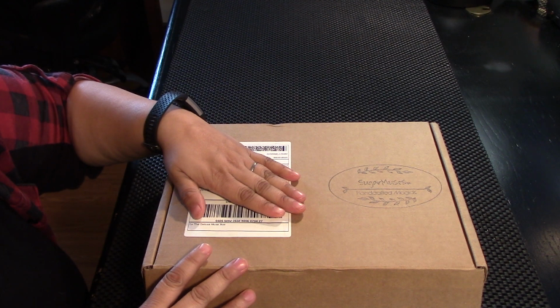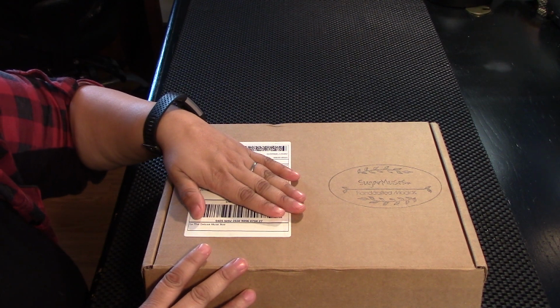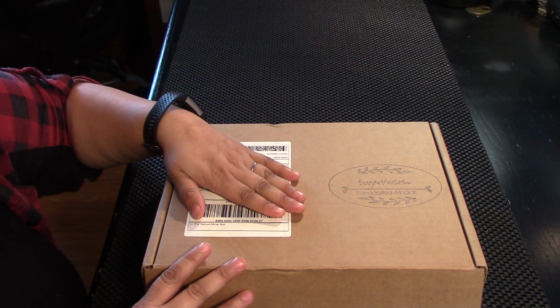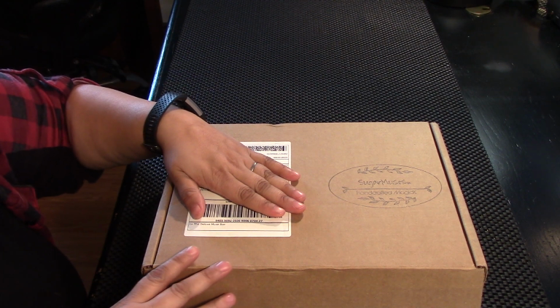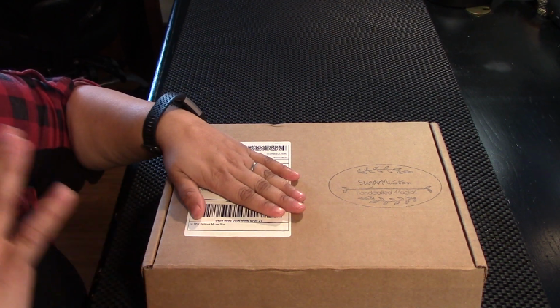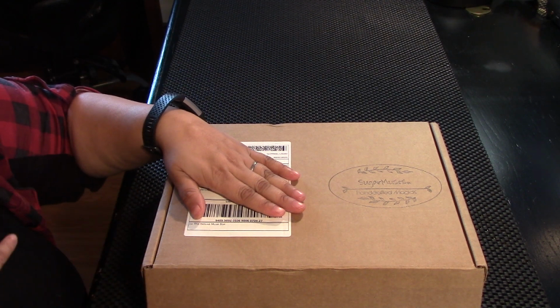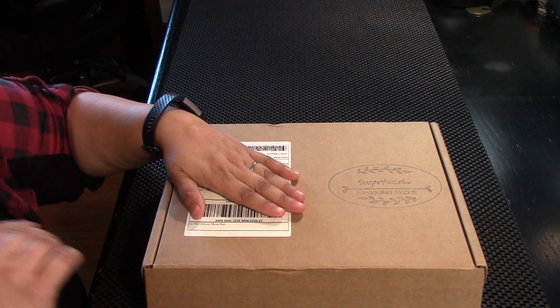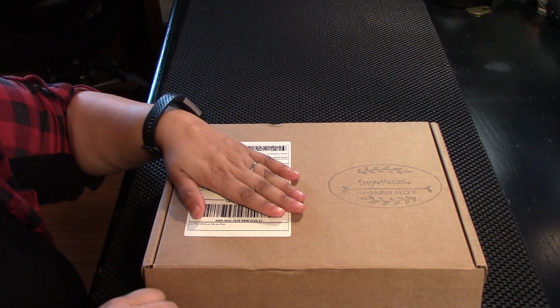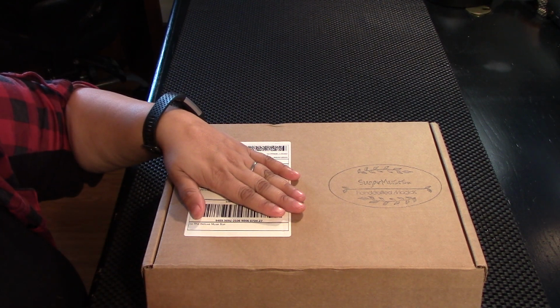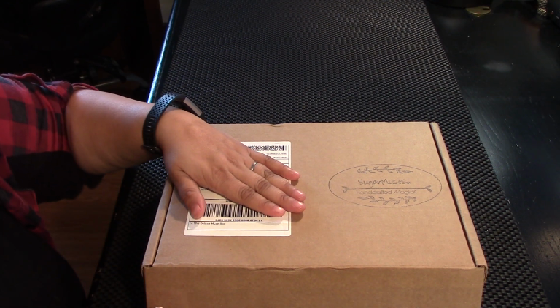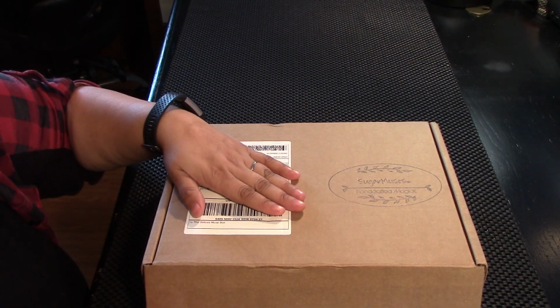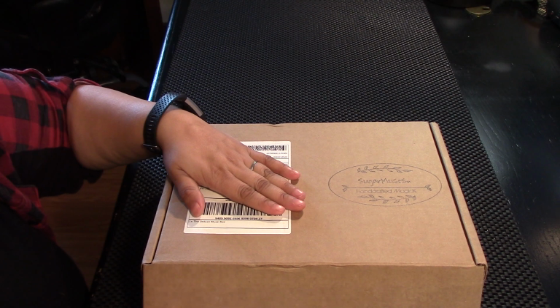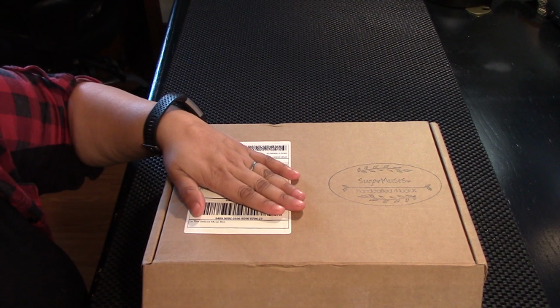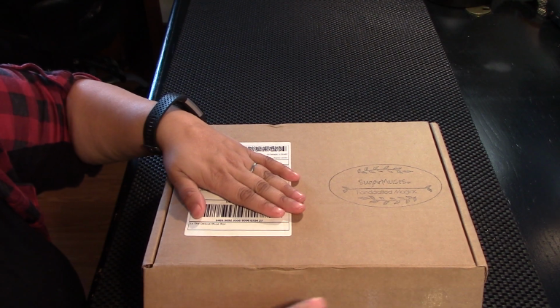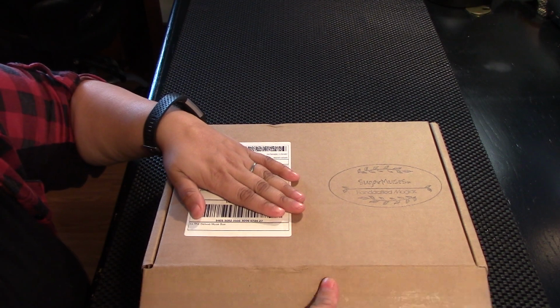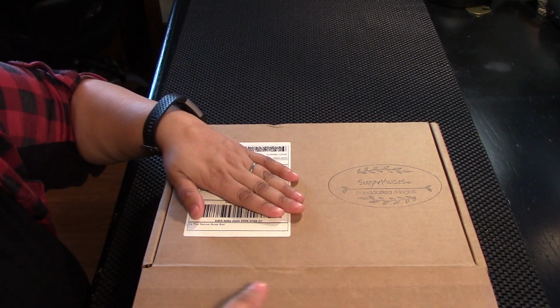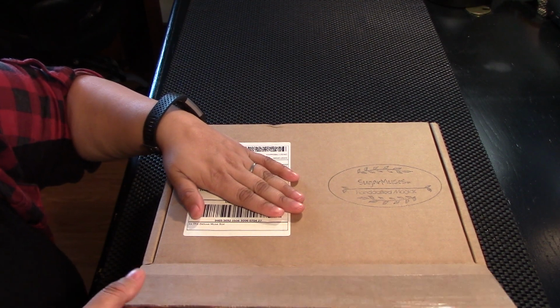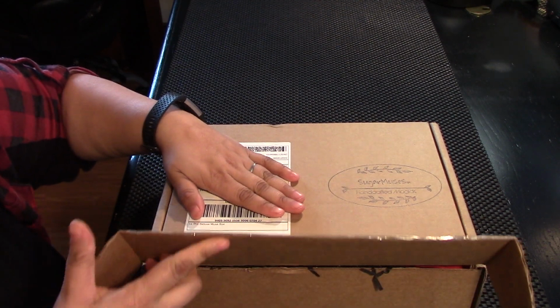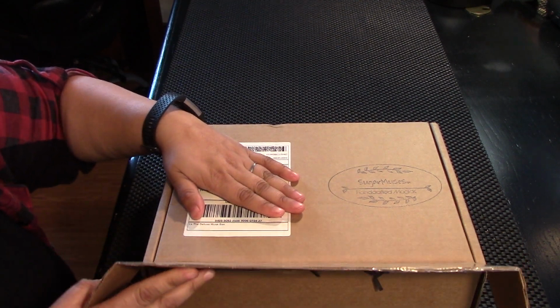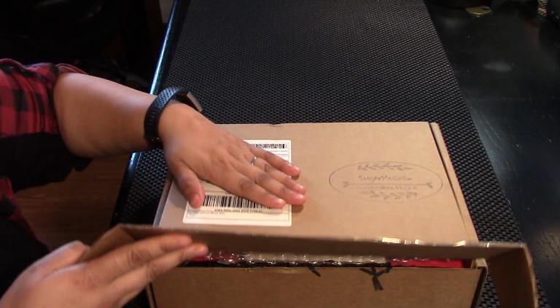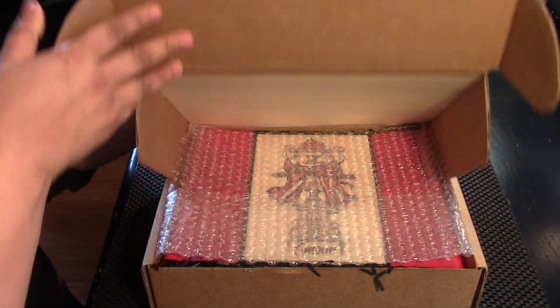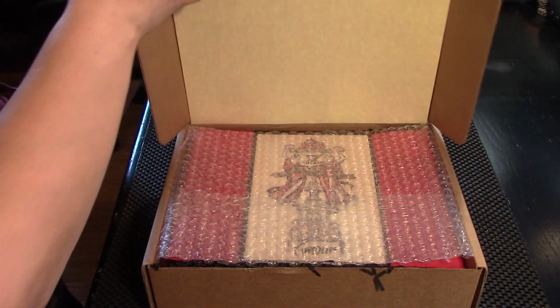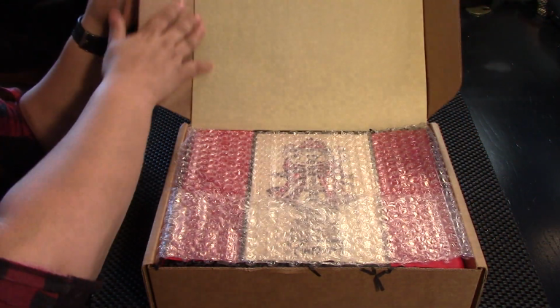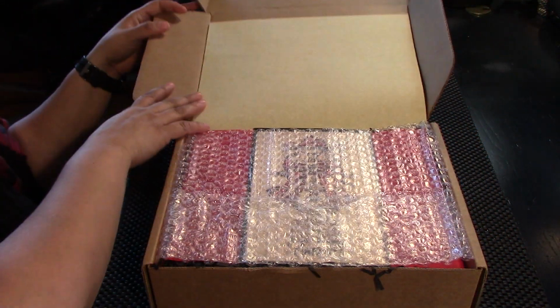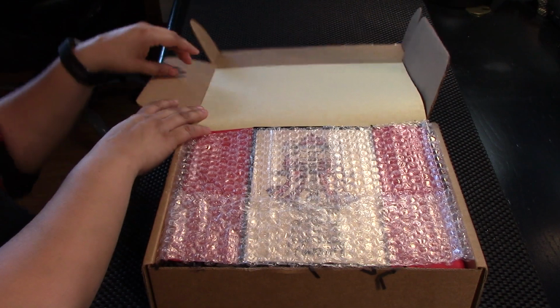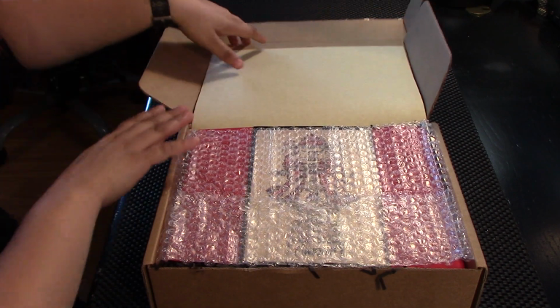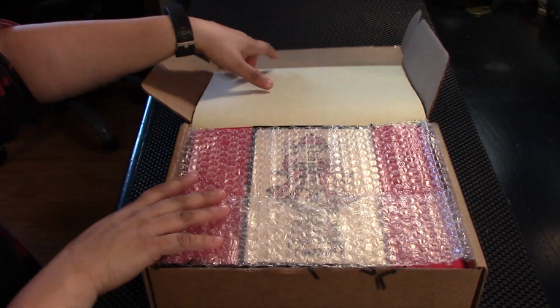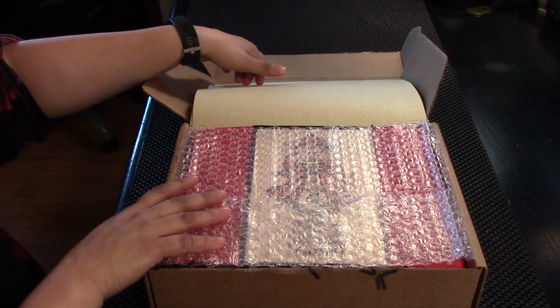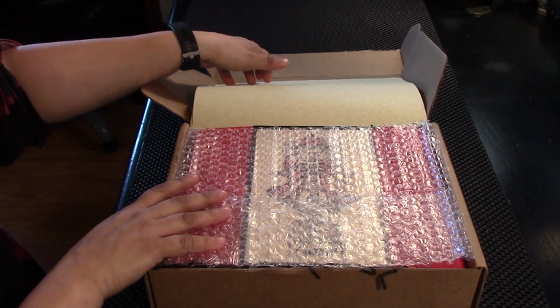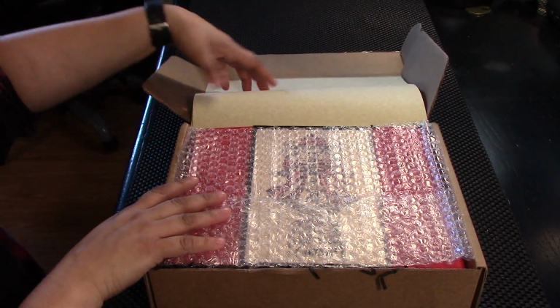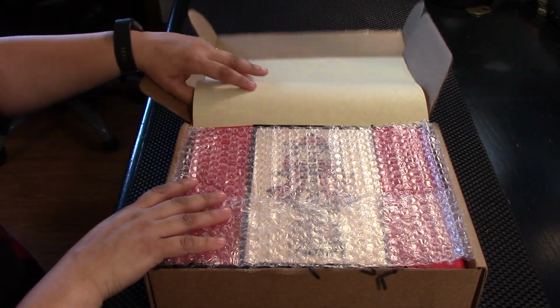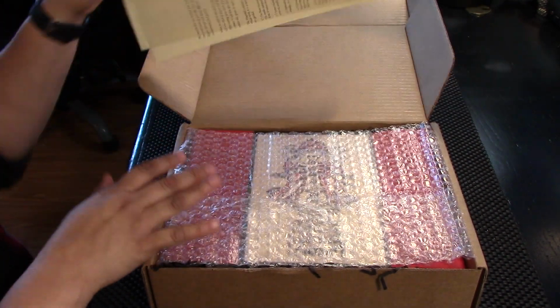I'm really excited to open this box. Let me just tell you, it smells a lot like roses. I'm curious to see what's inside. It's intense.